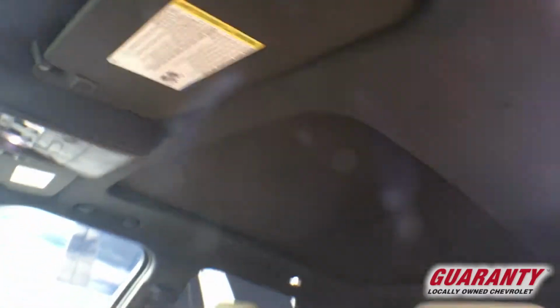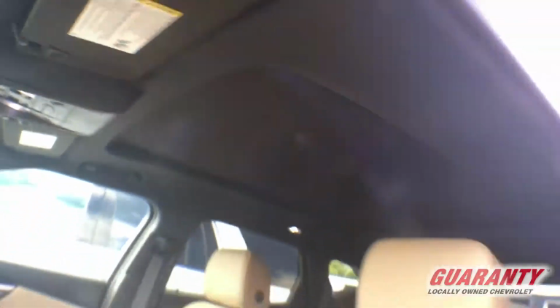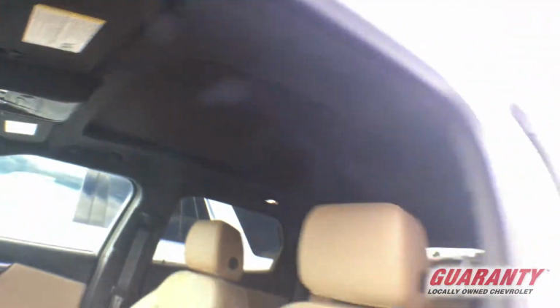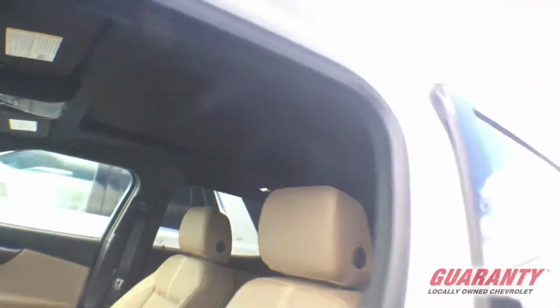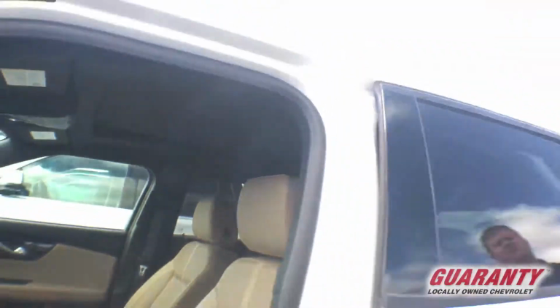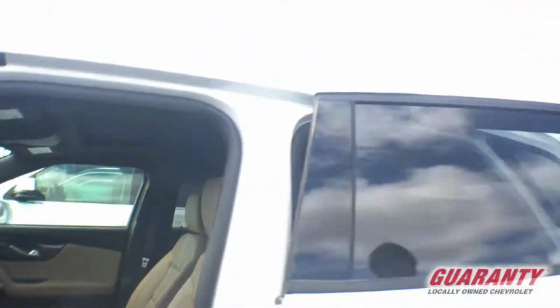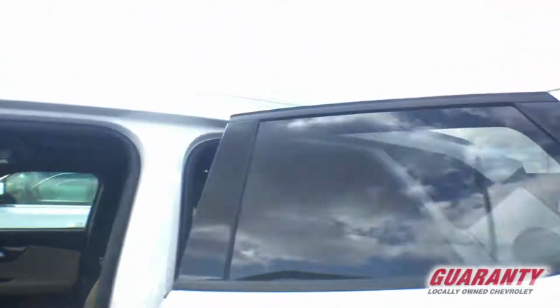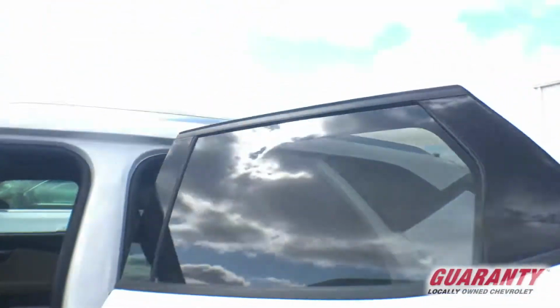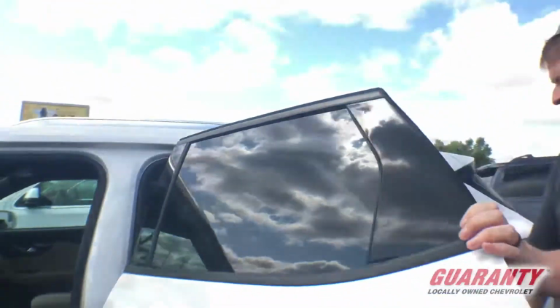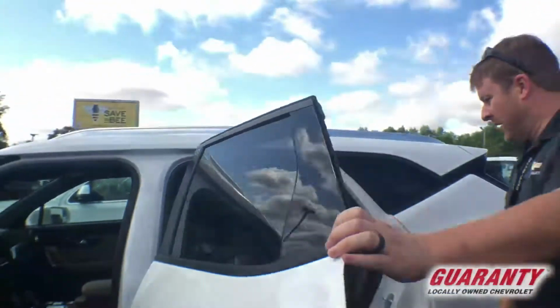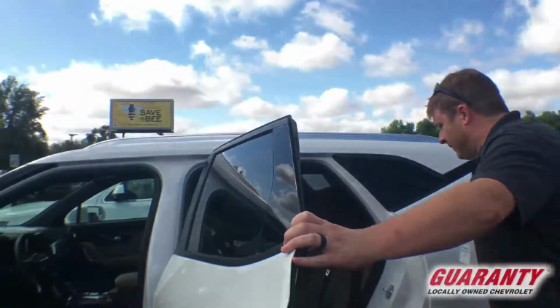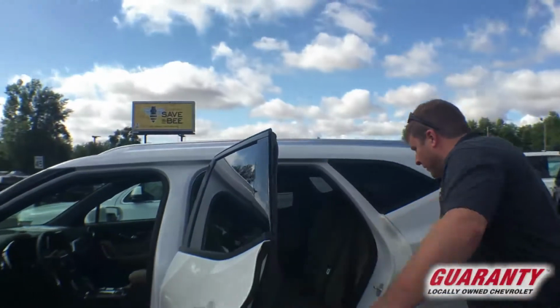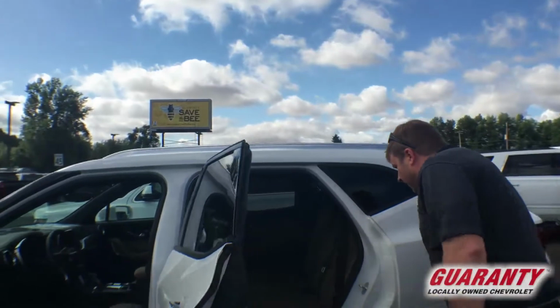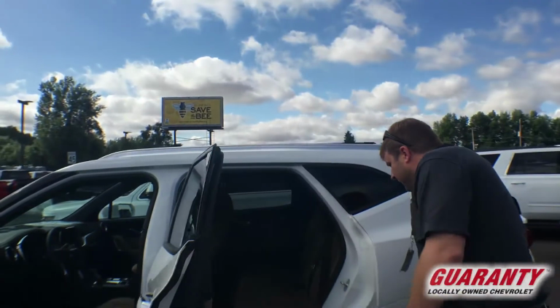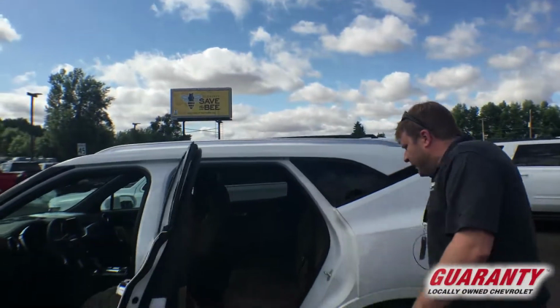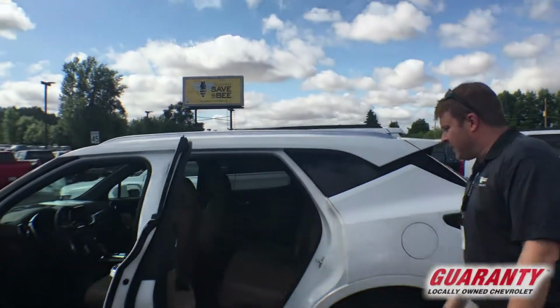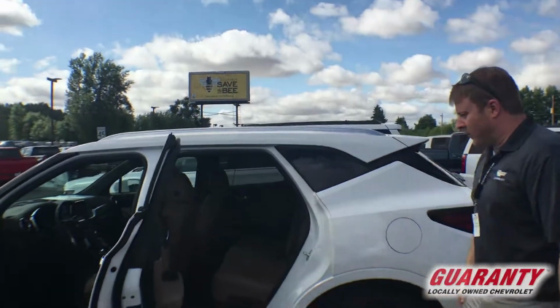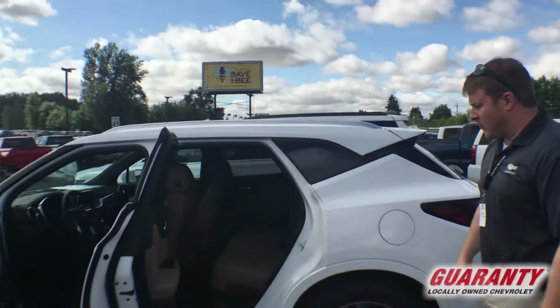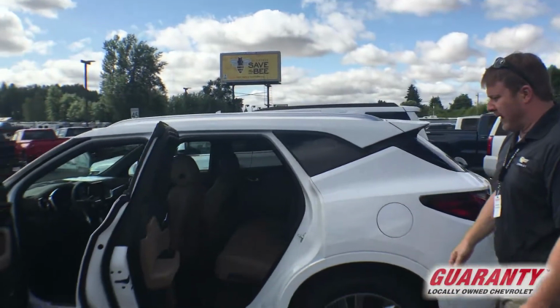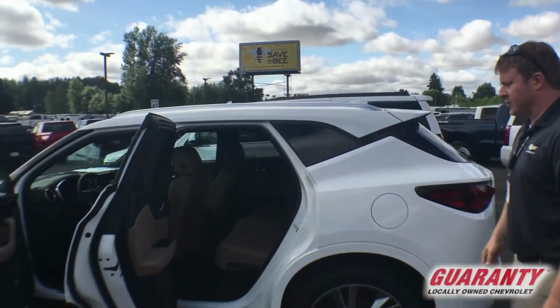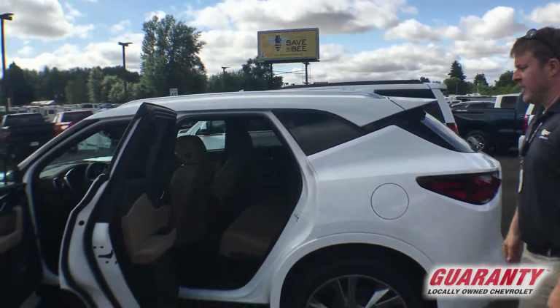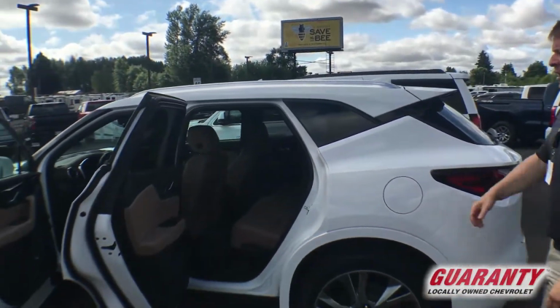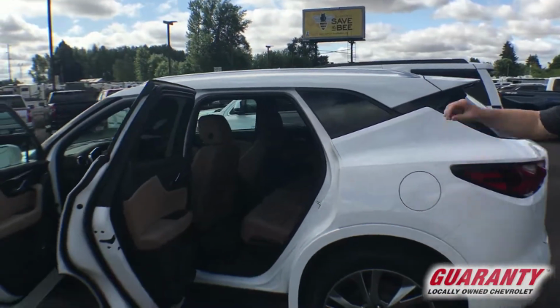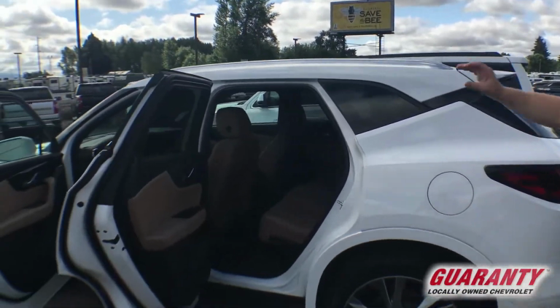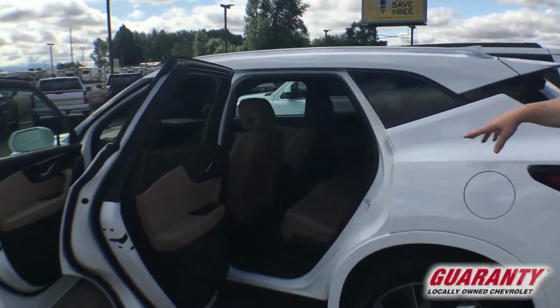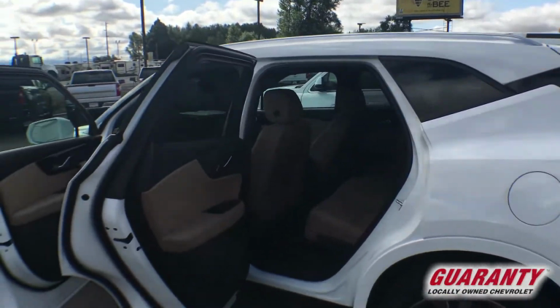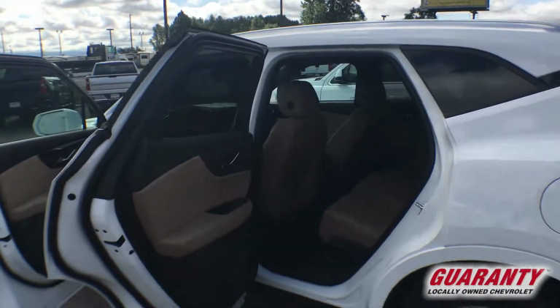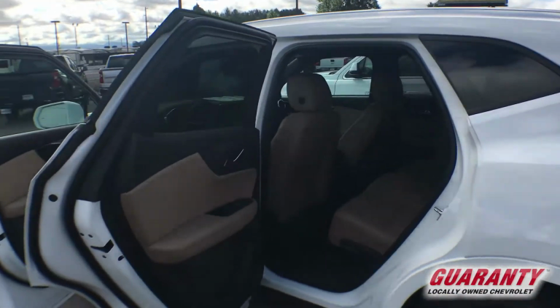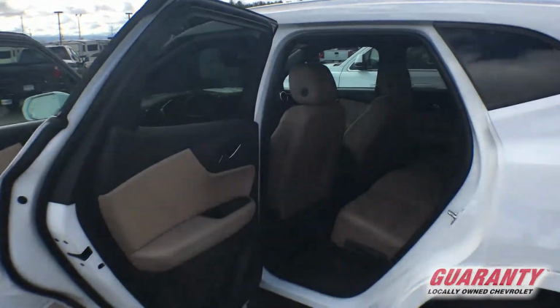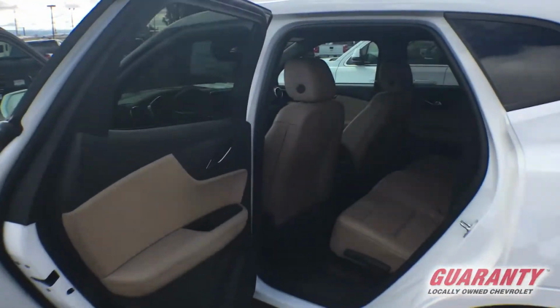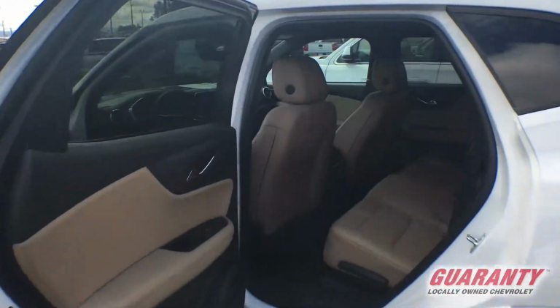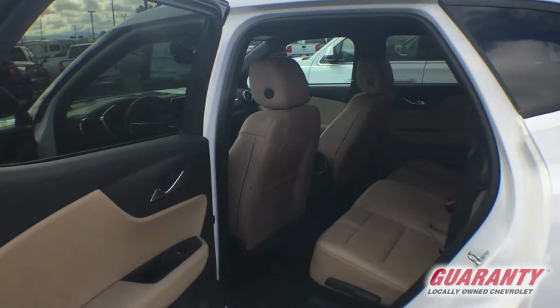In the second row, very very comfy seating for three more passengers. And also in the back there, heated seats as well.